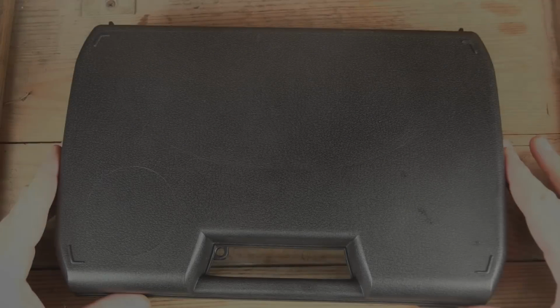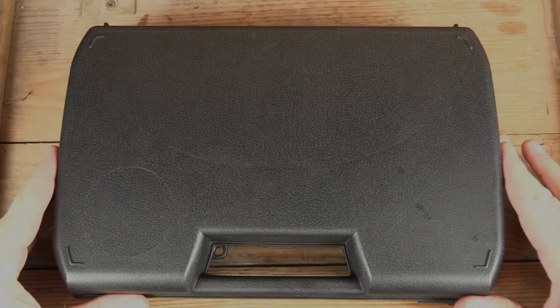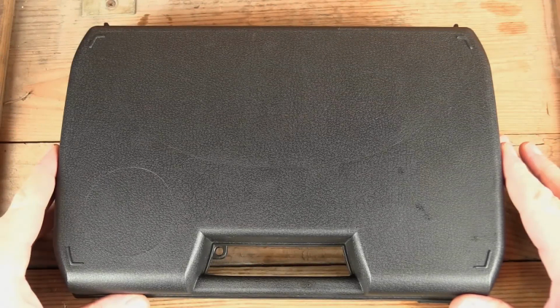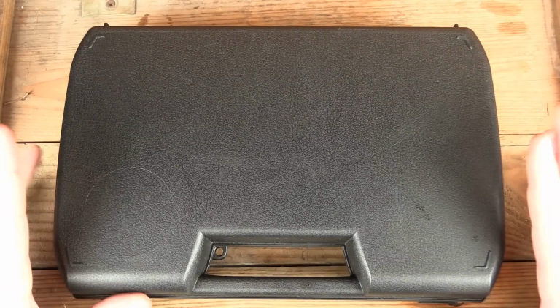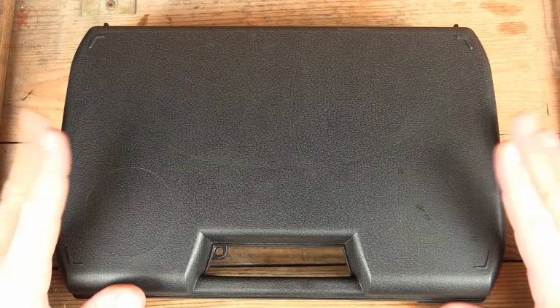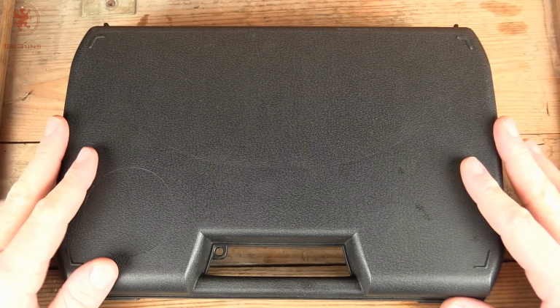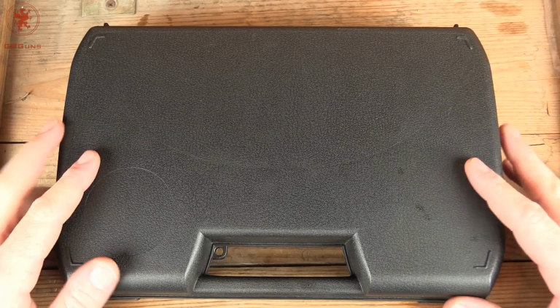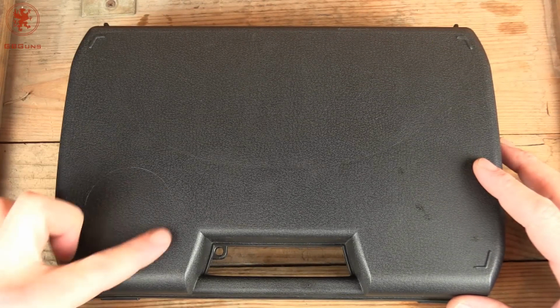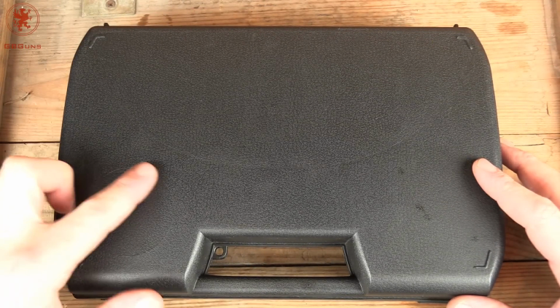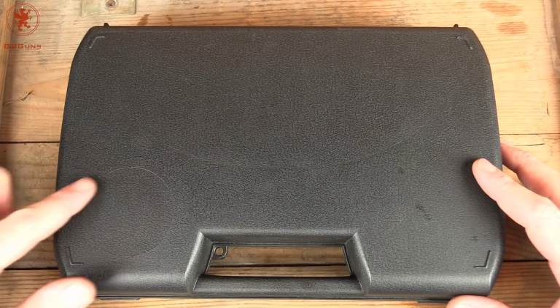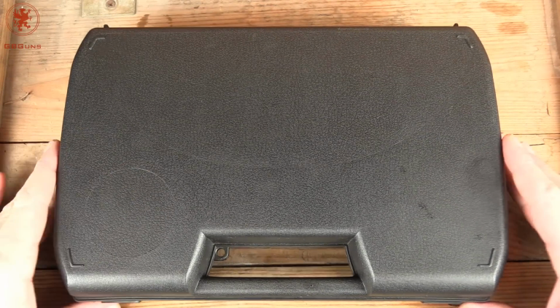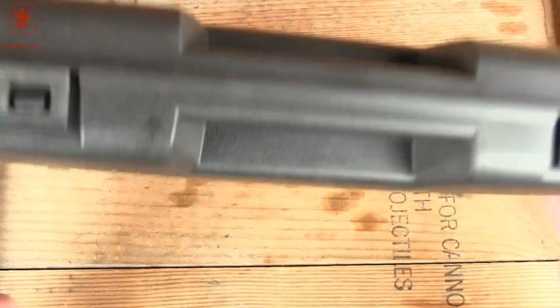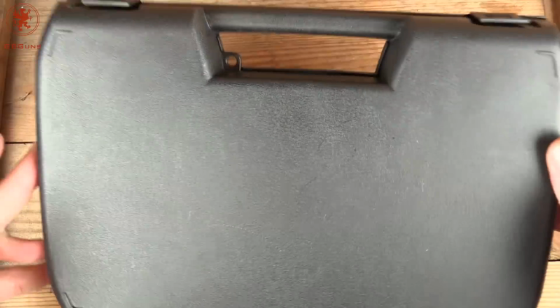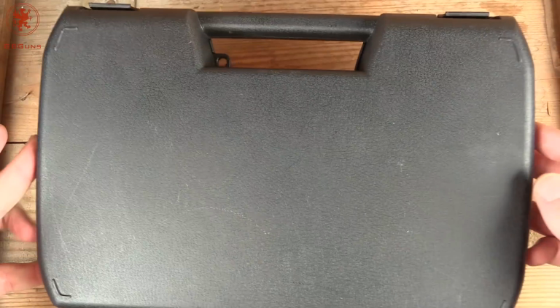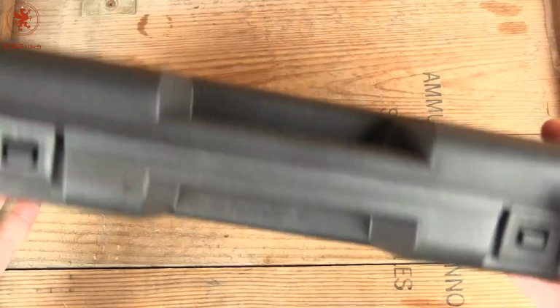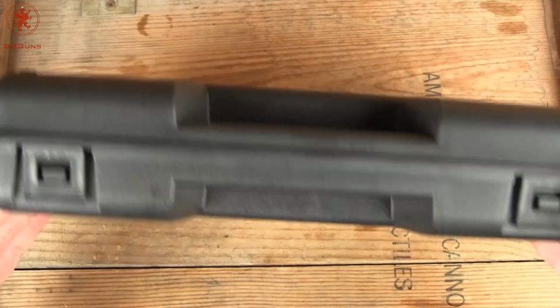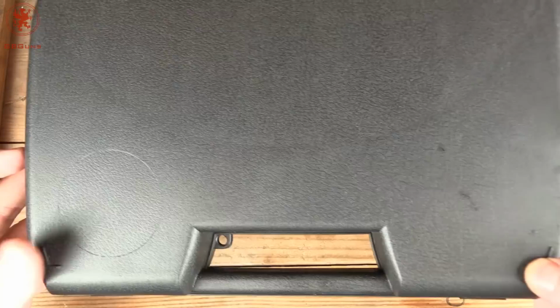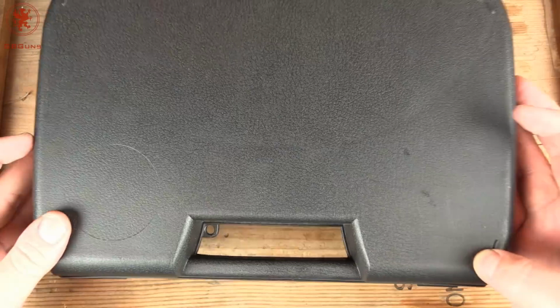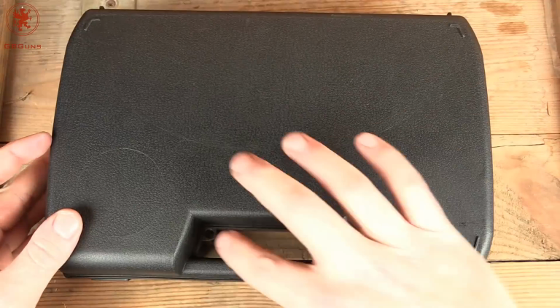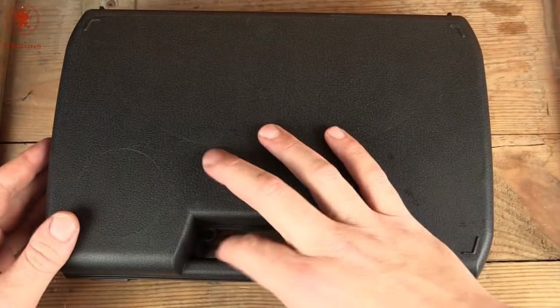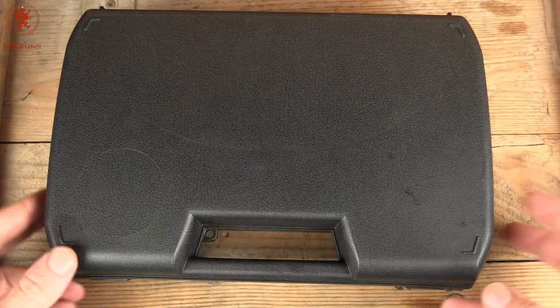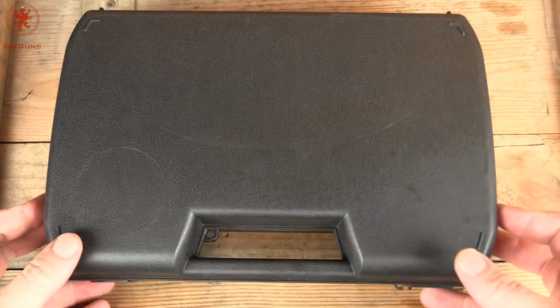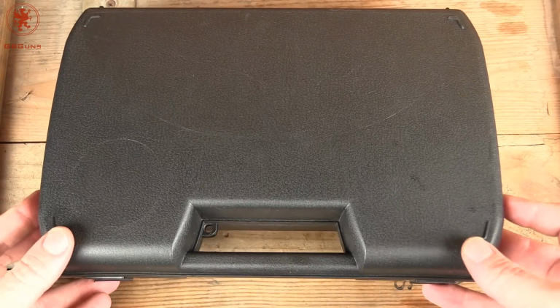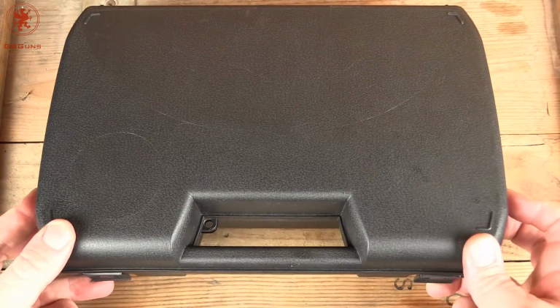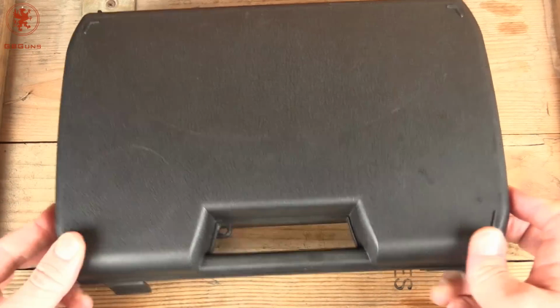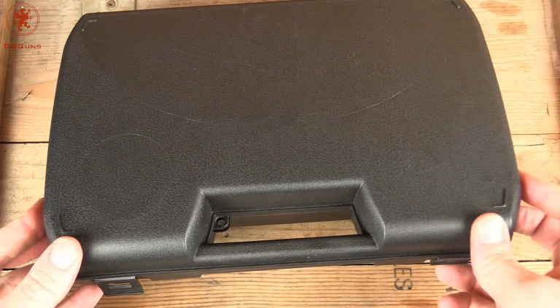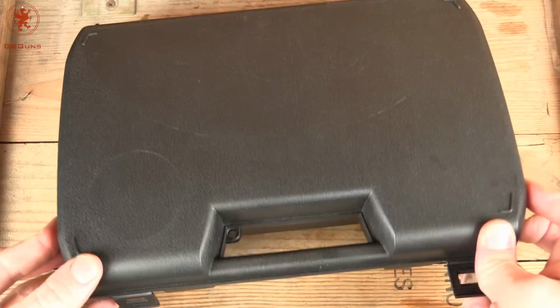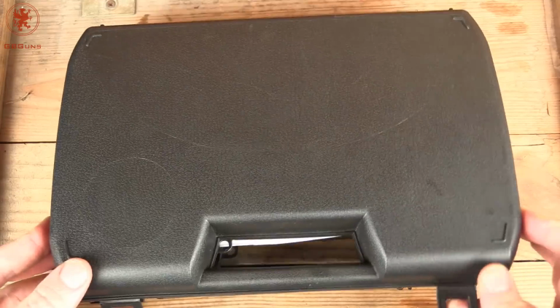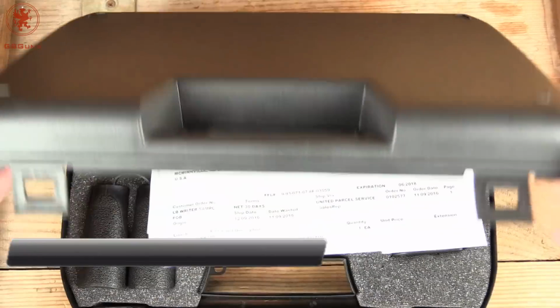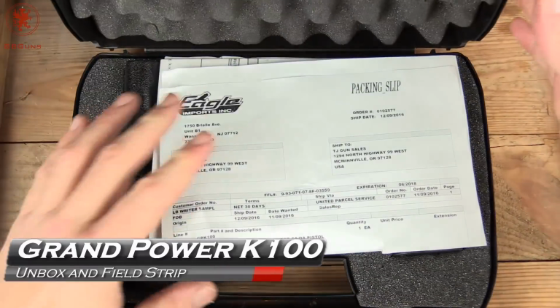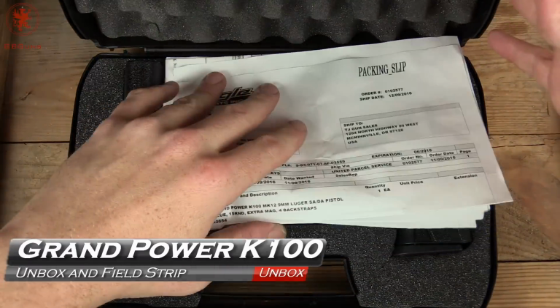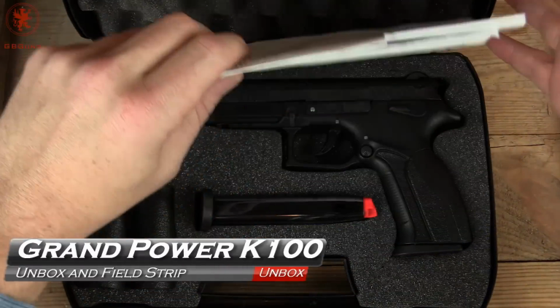Those of you familiar with the channel might have seen one of these boxes before with a little cupholder mark on them, as I like to call it. Simple black box with a spot to put a lock on it, no label on the outside. This is the Grand Power.